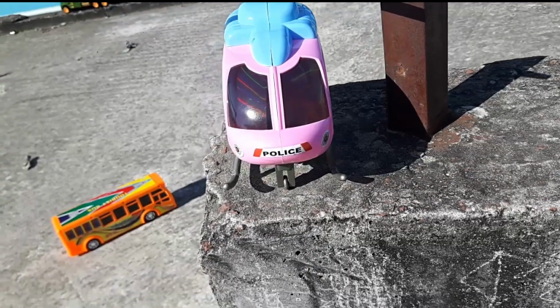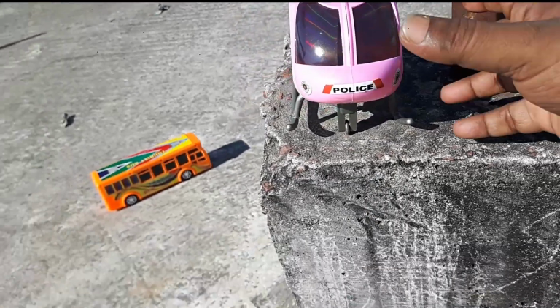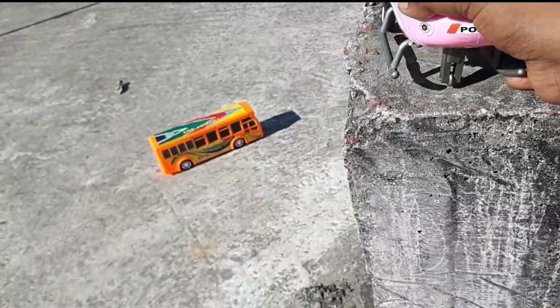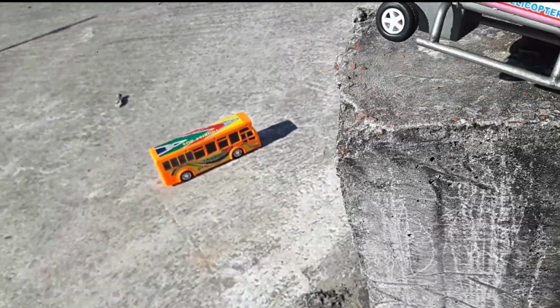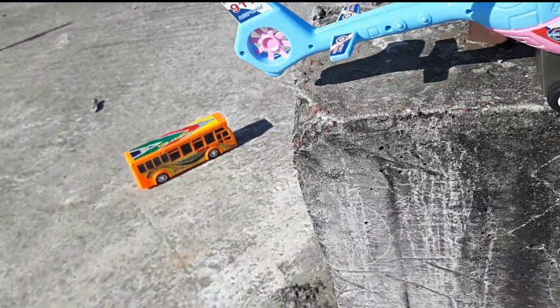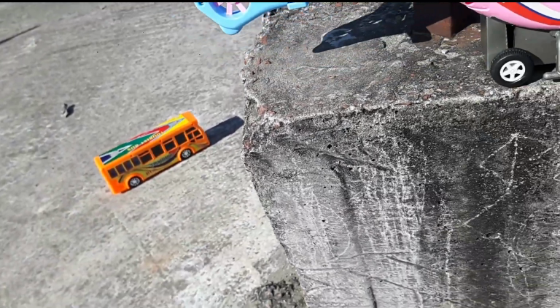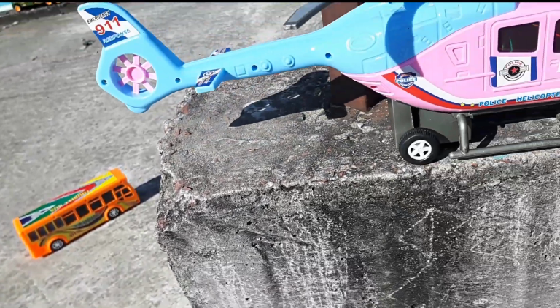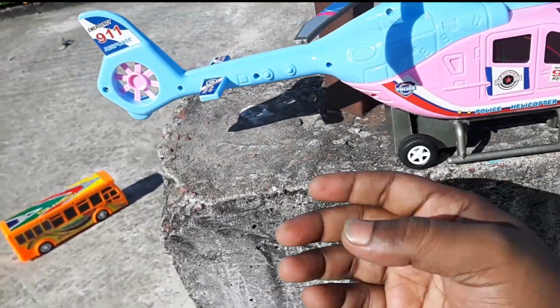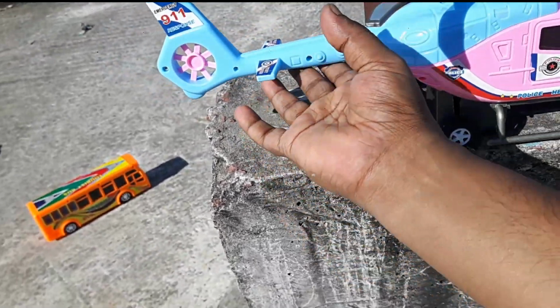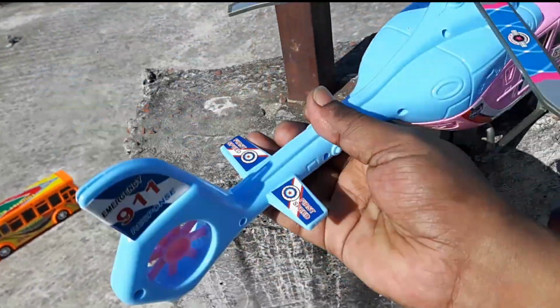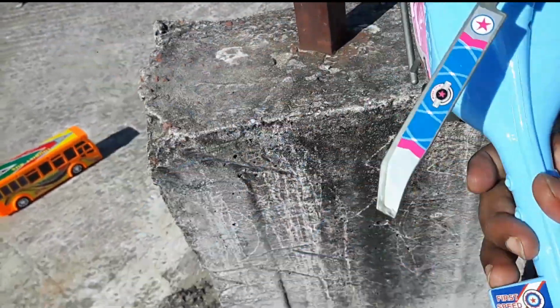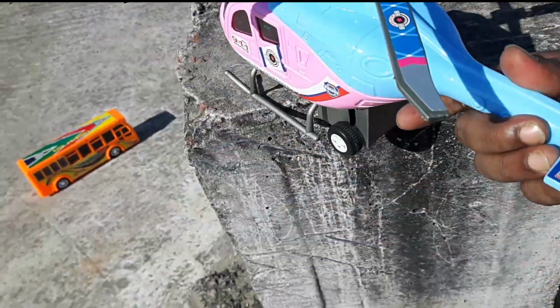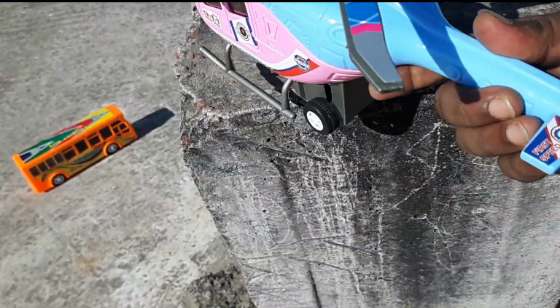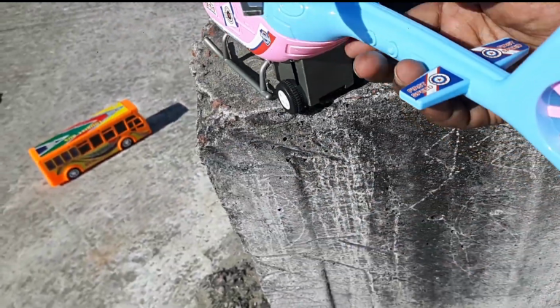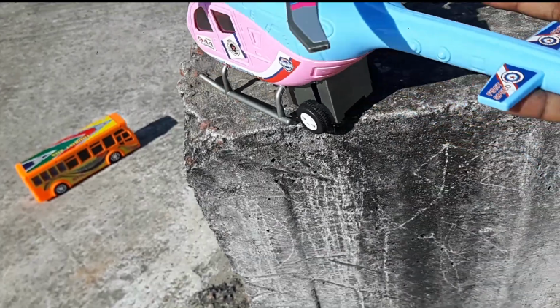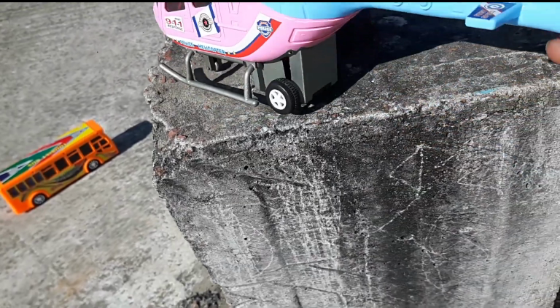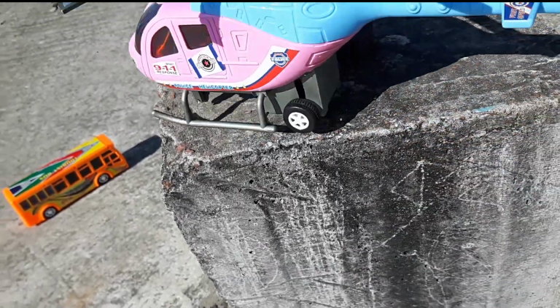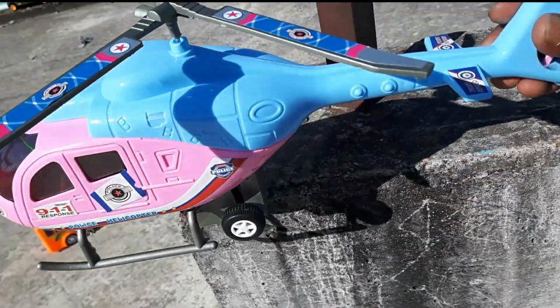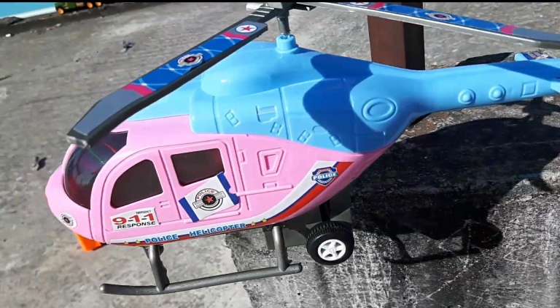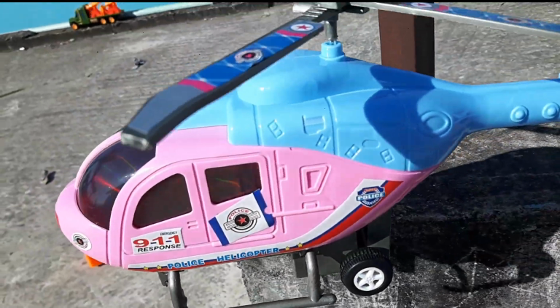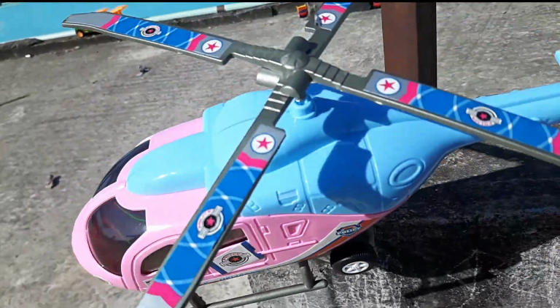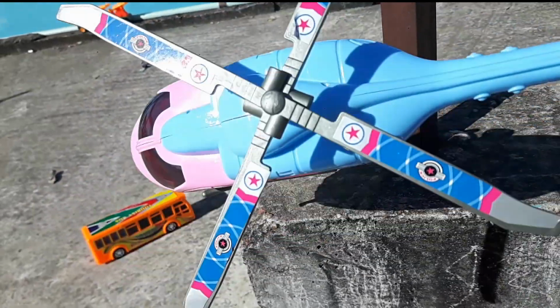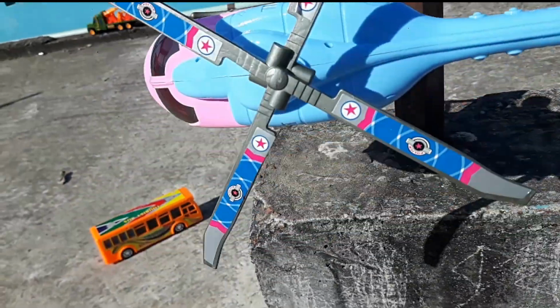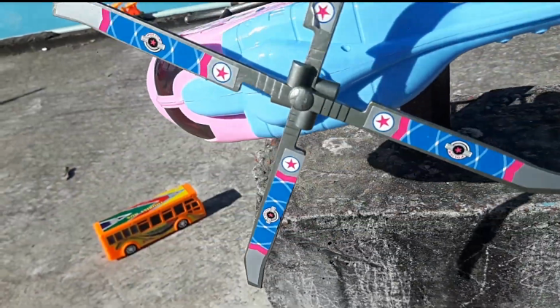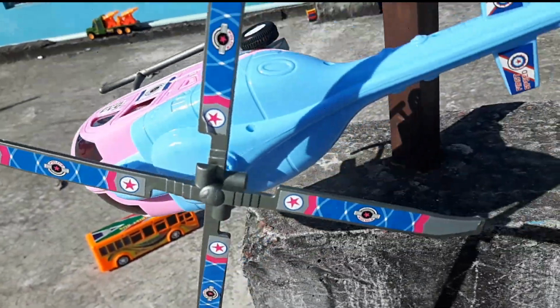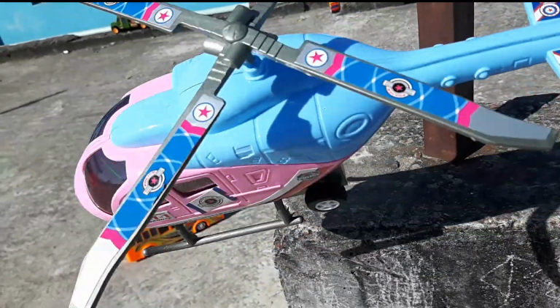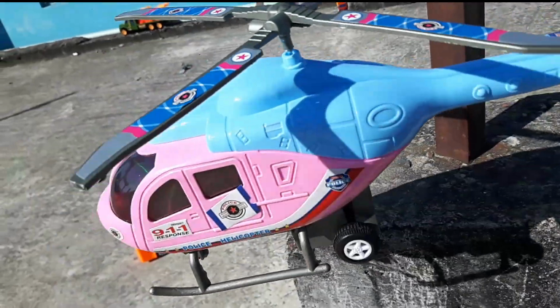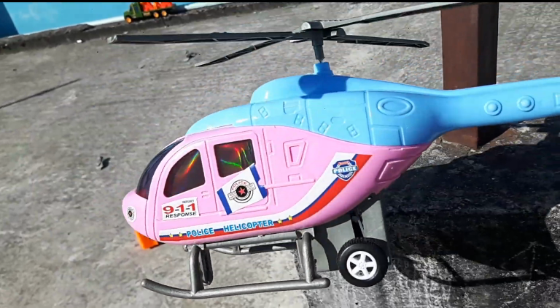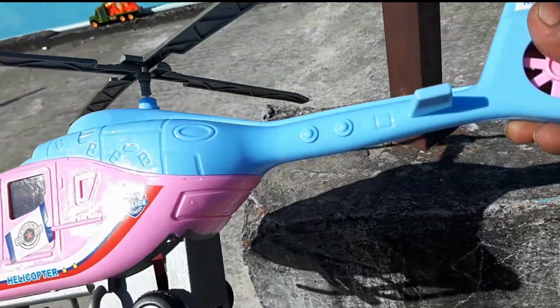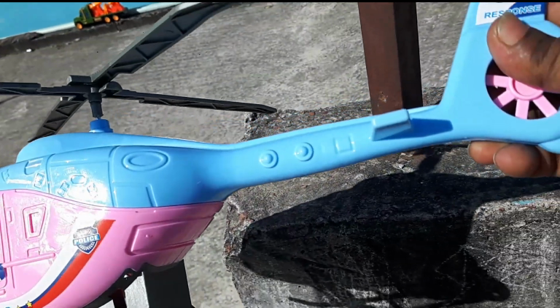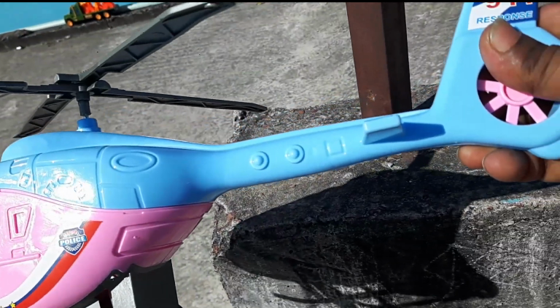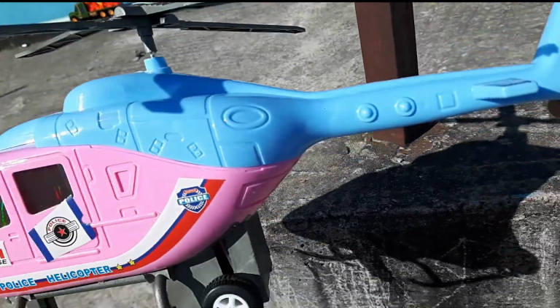Look at this helicopter. This is a very realistic motorcycle. The perfect car. Look at this motorcycle. It's a very colorful helicopter.